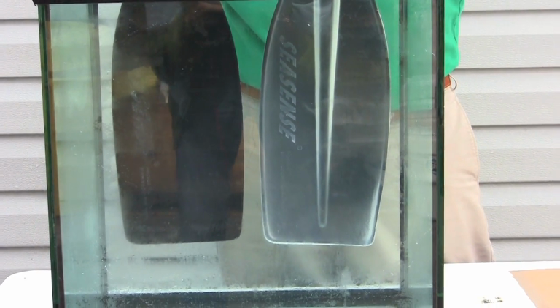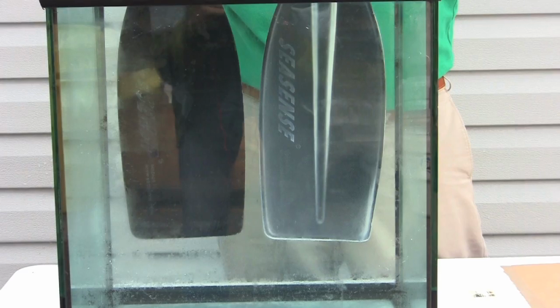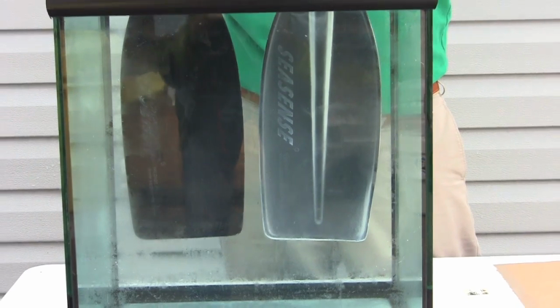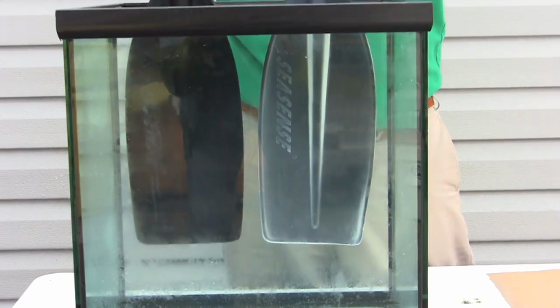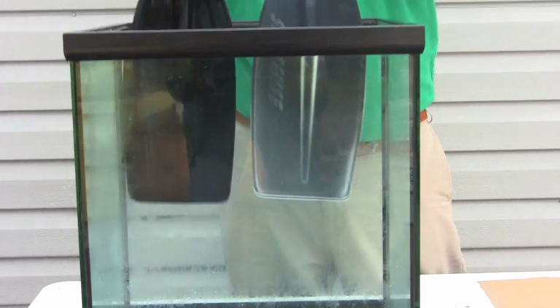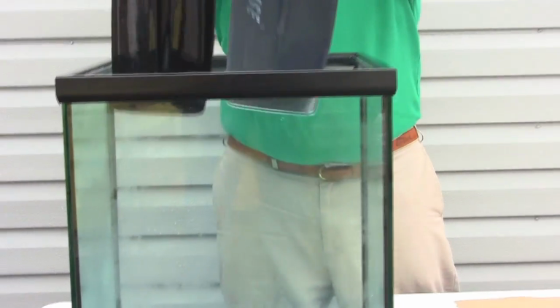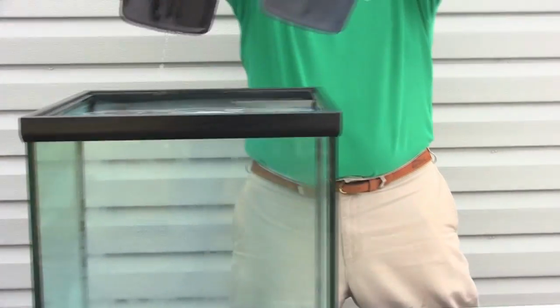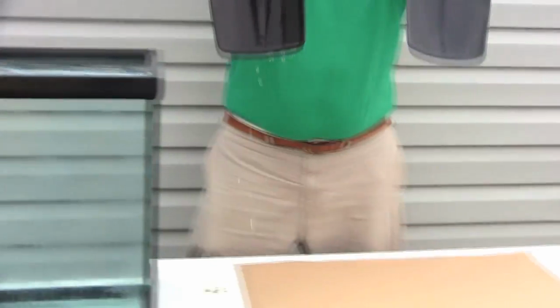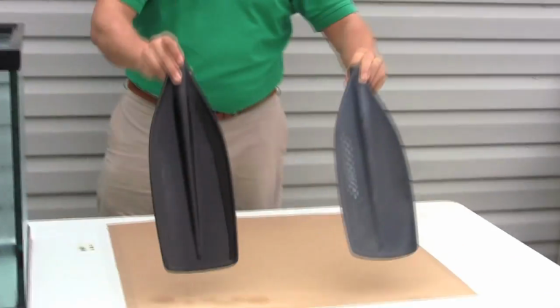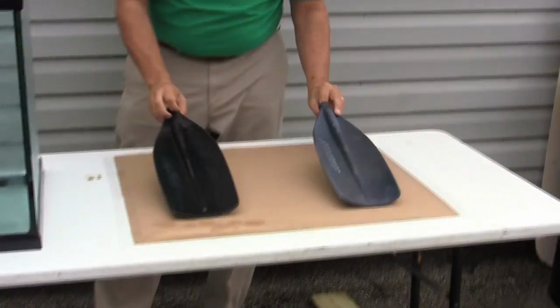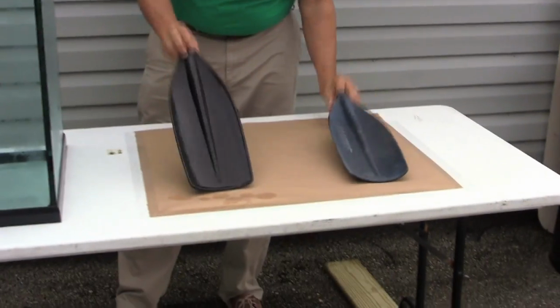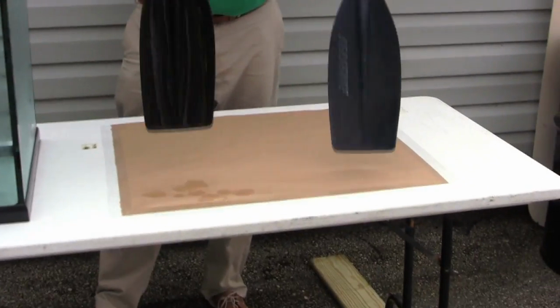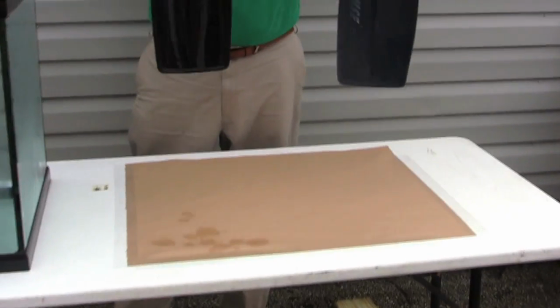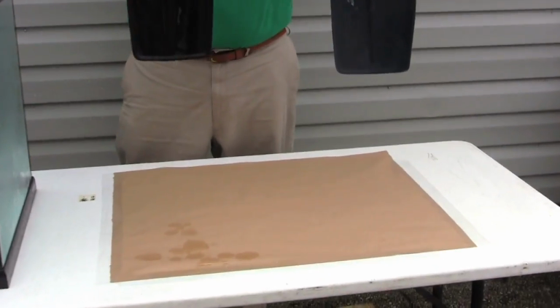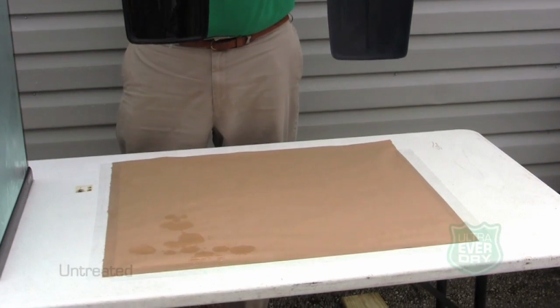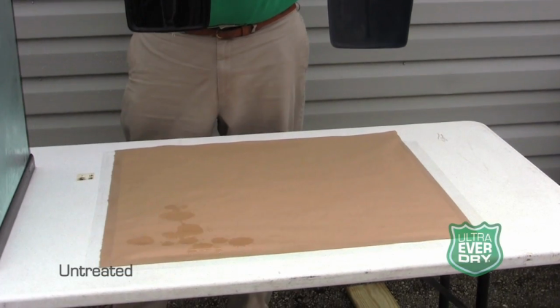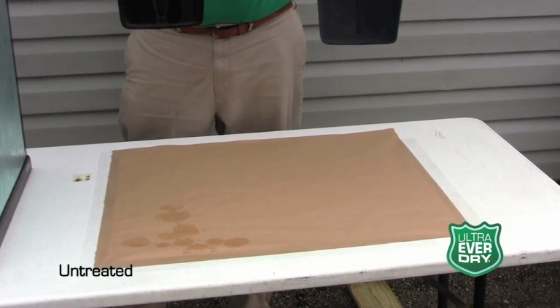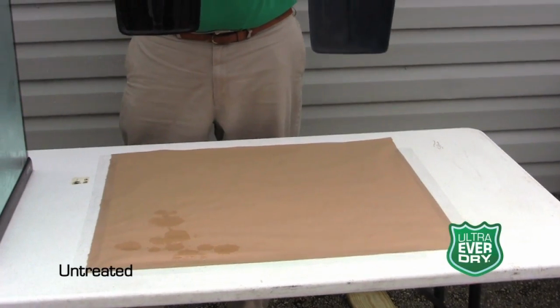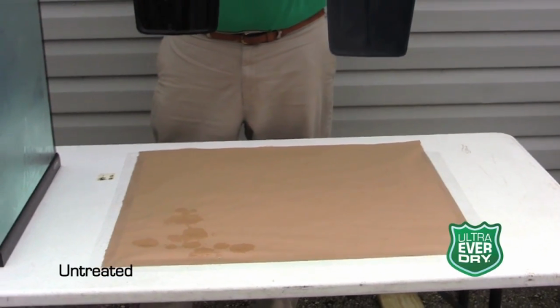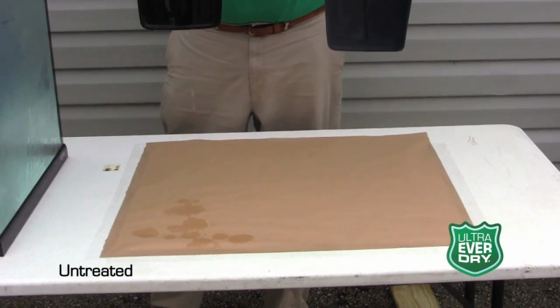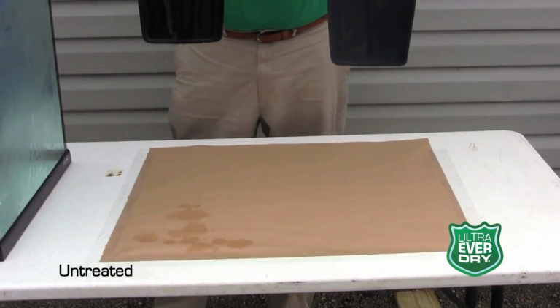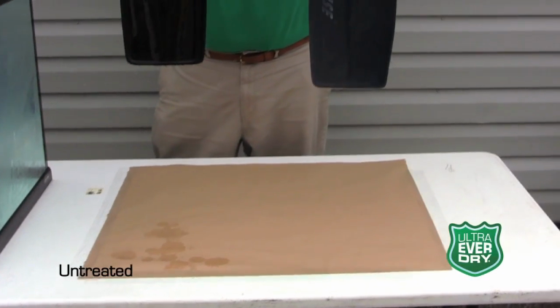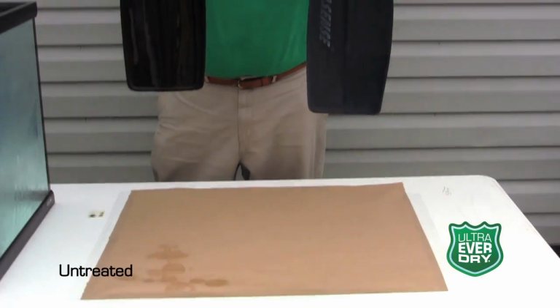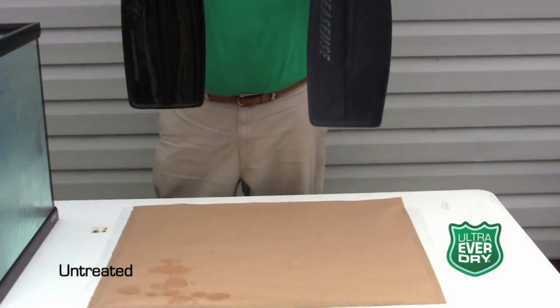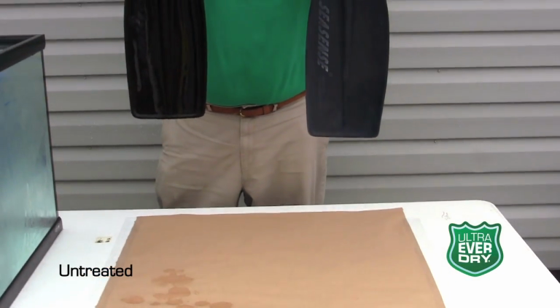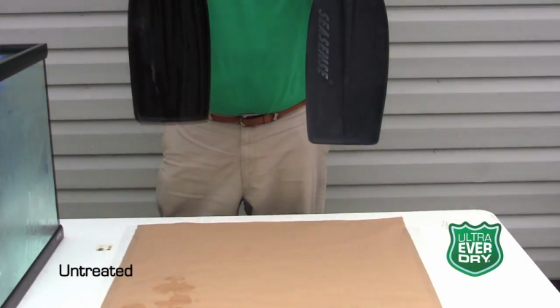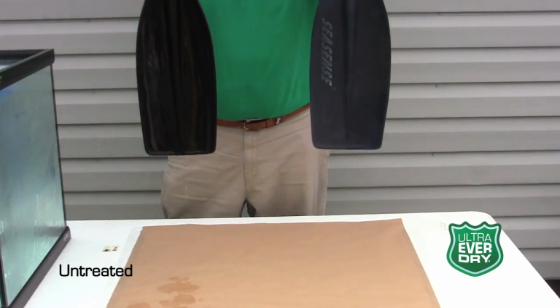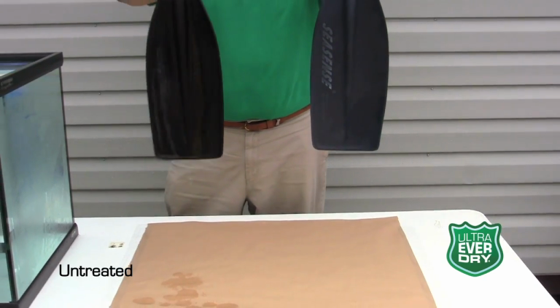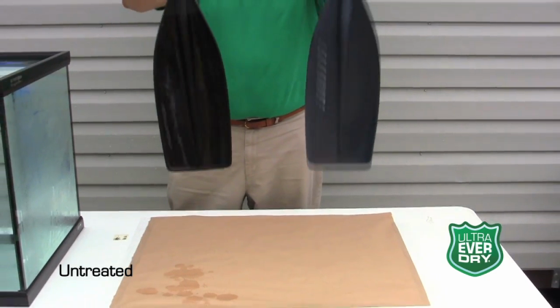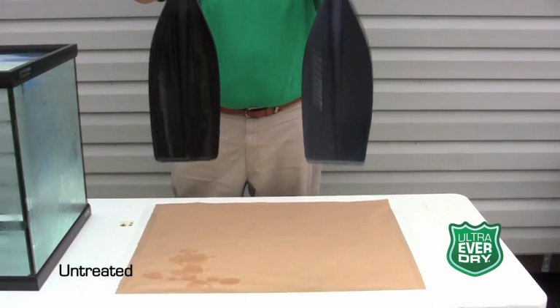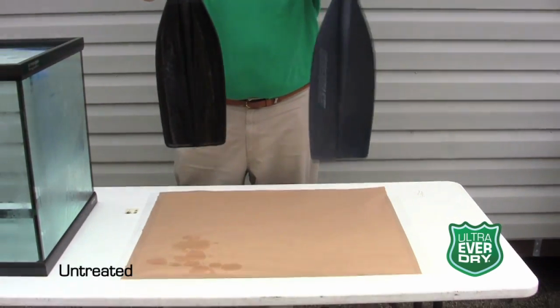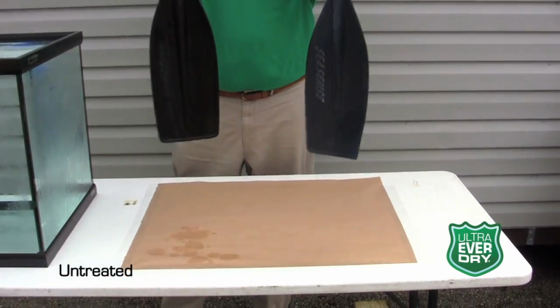I'm now going to remove these and put them on a piece of paper. You can see the water coming off of this paddle, and nothing coming off of this paddle.